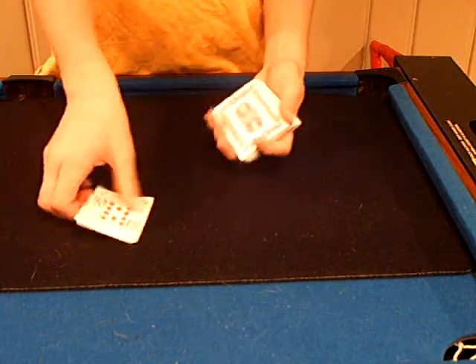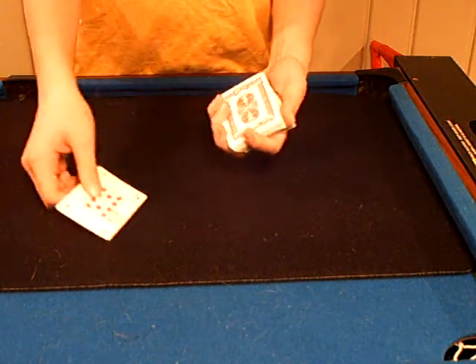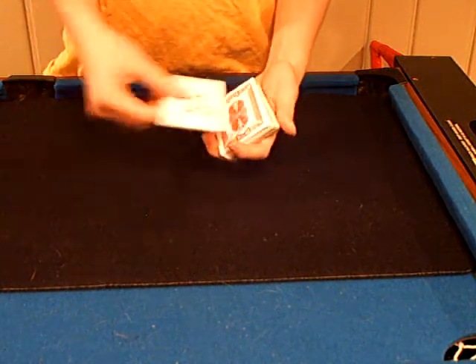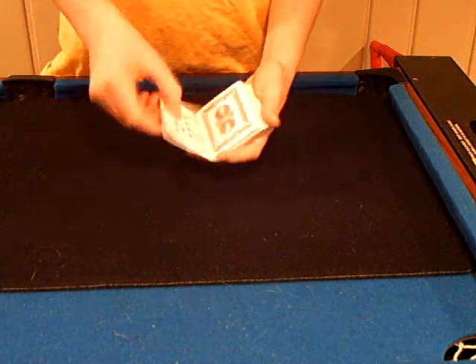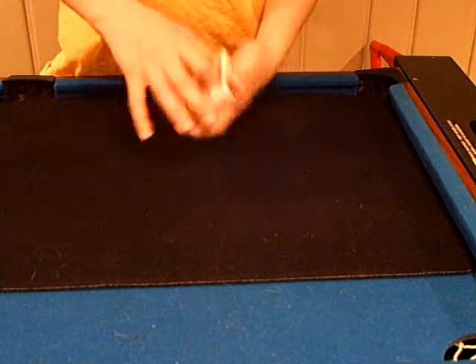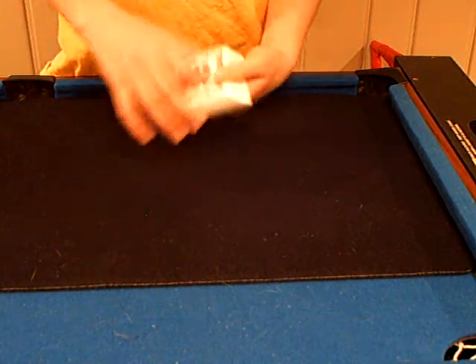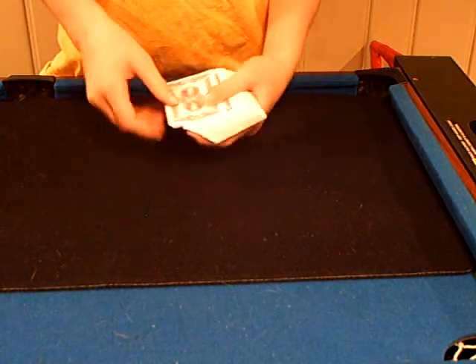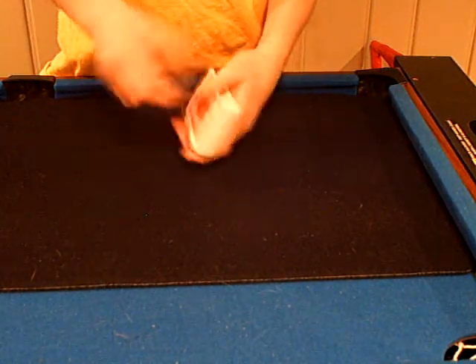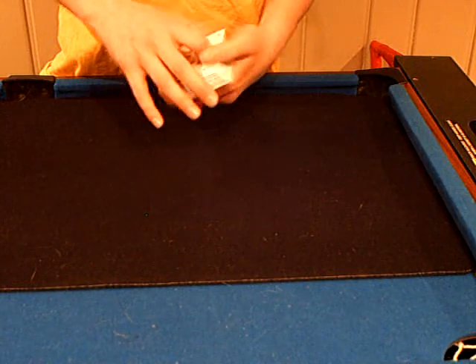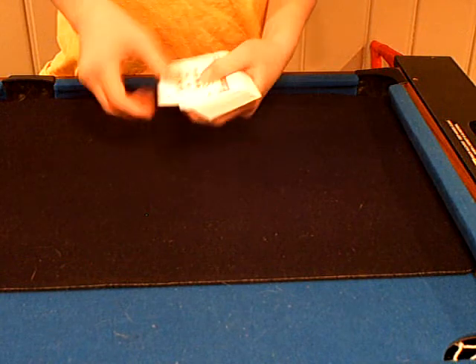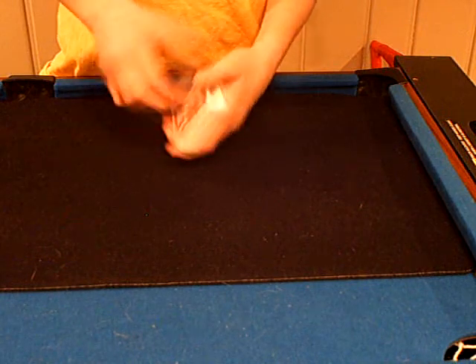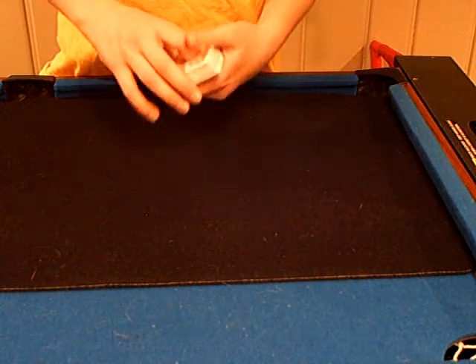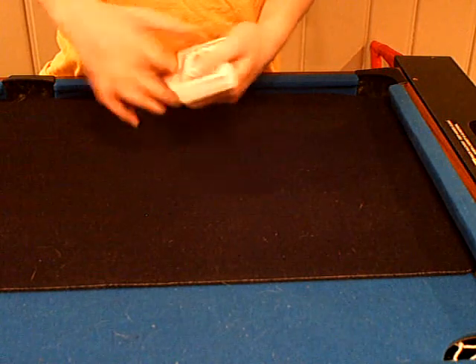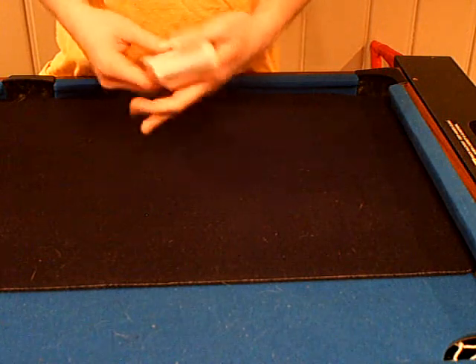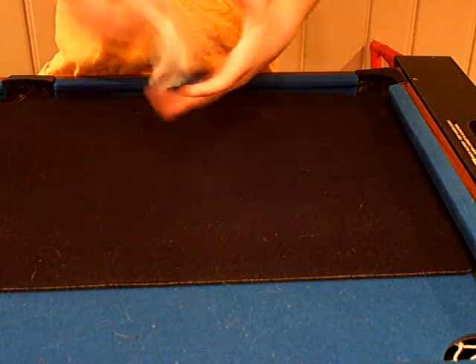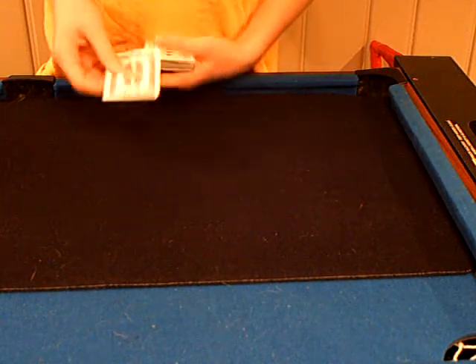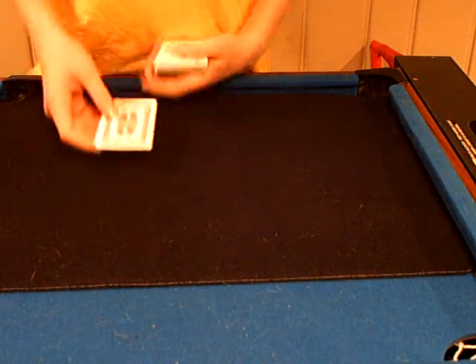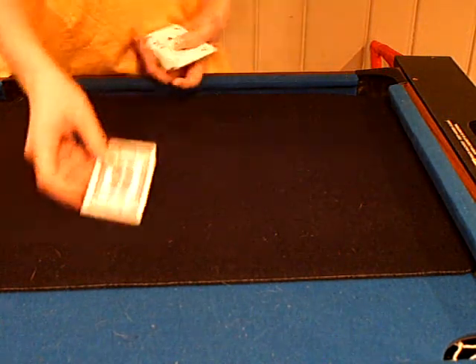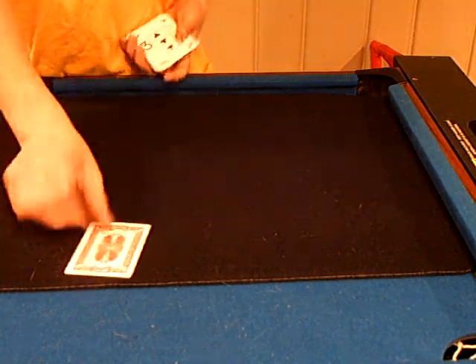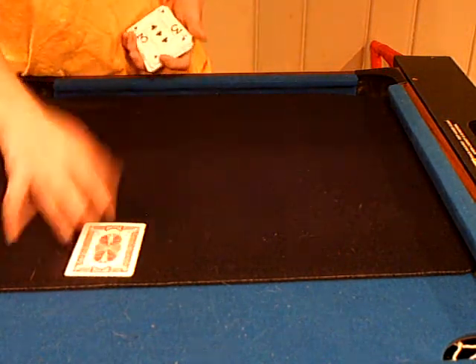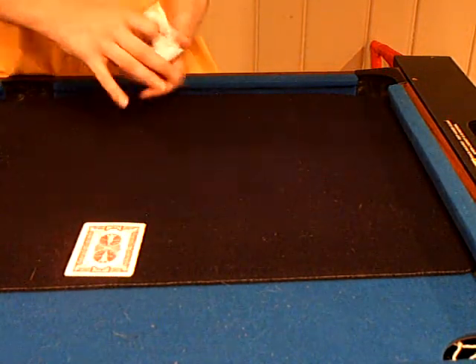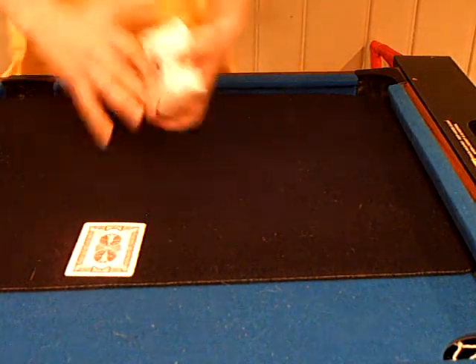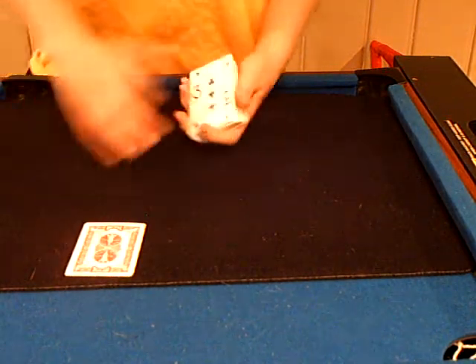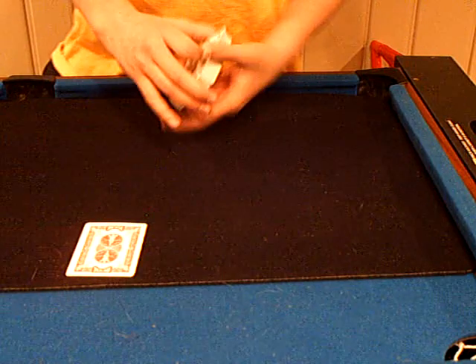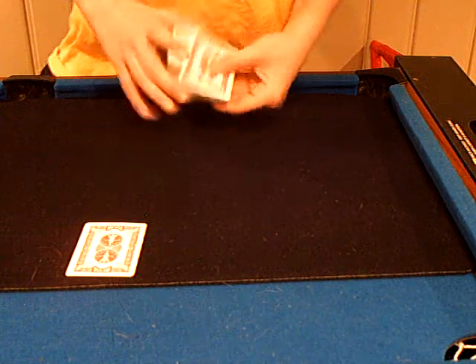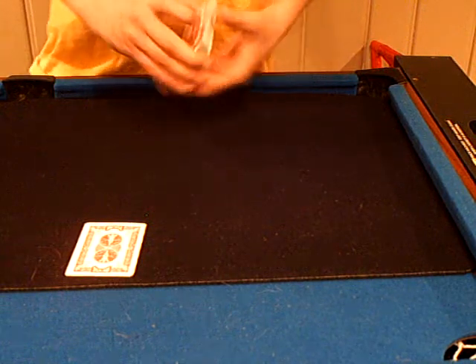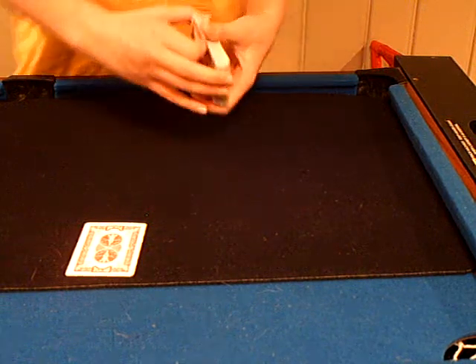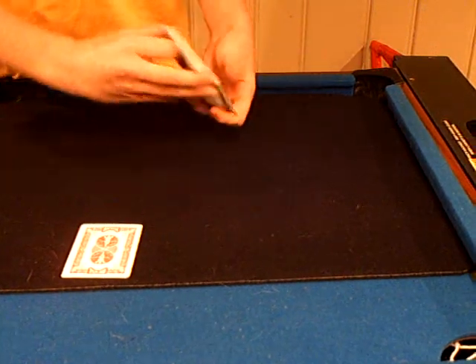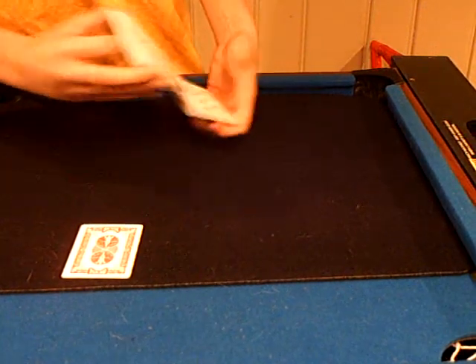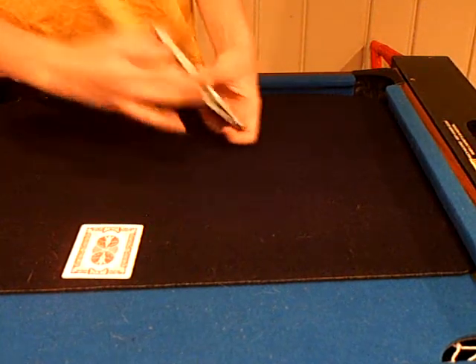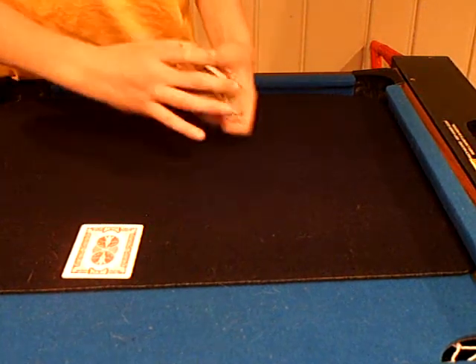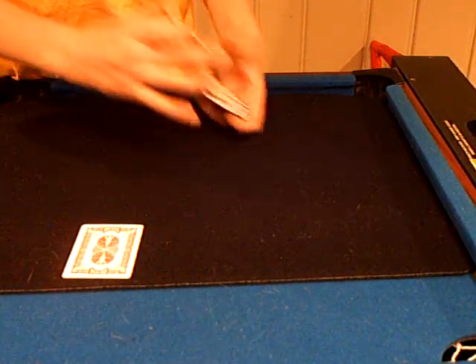Now what I'm going to do, I'm going to take the 10 of diamonds right here, put it in my hand and slide it over here. And now I'm going to give the deck a shuffle.